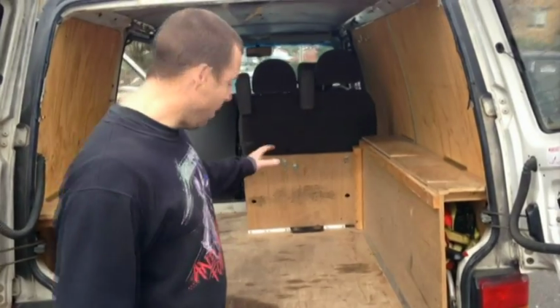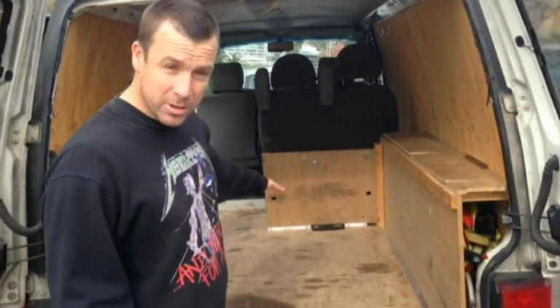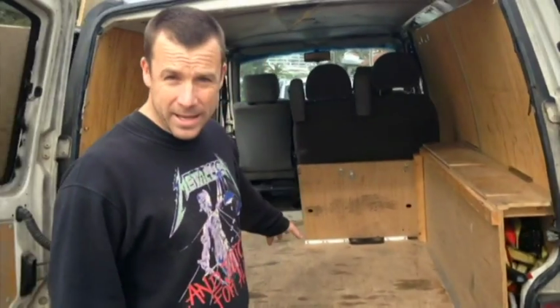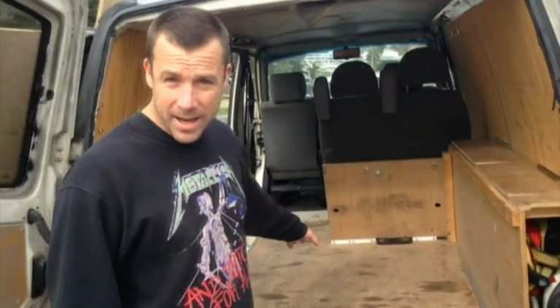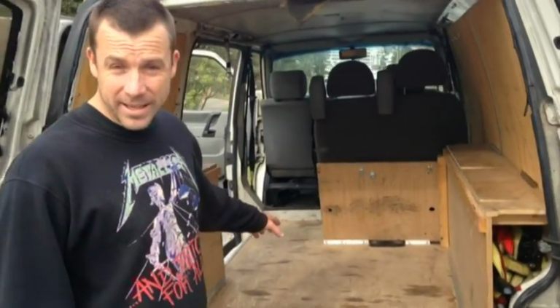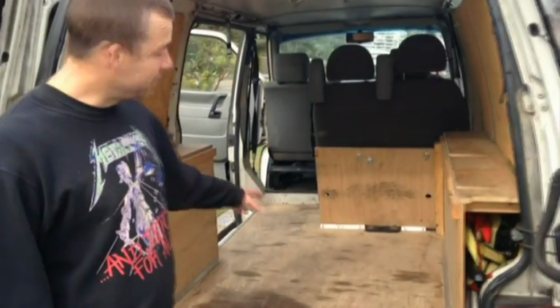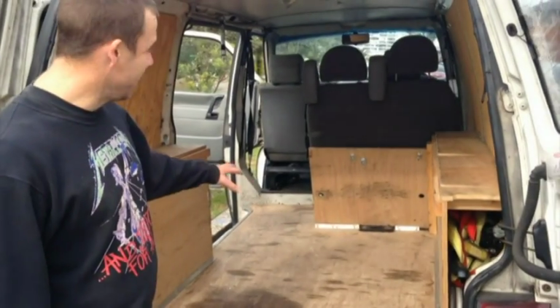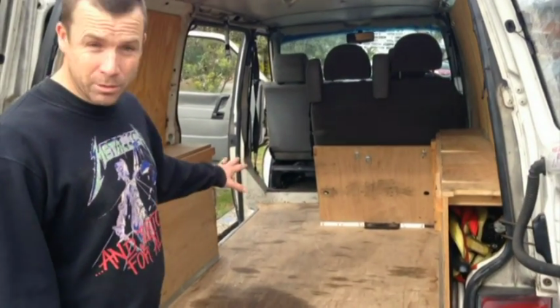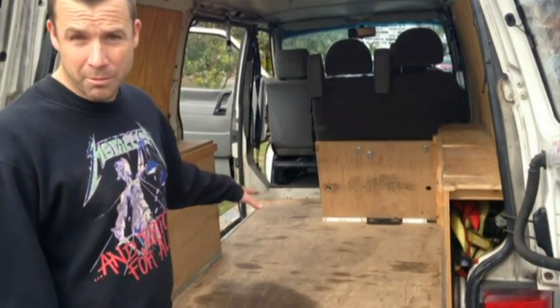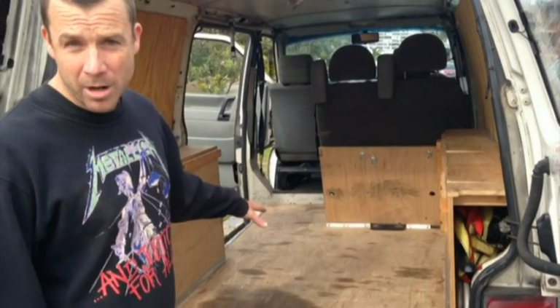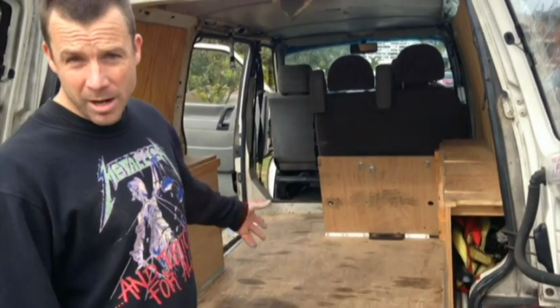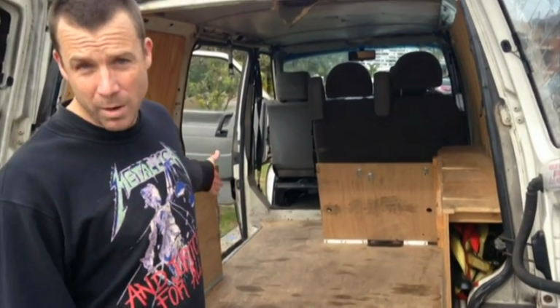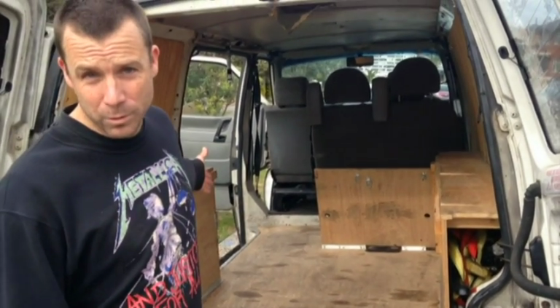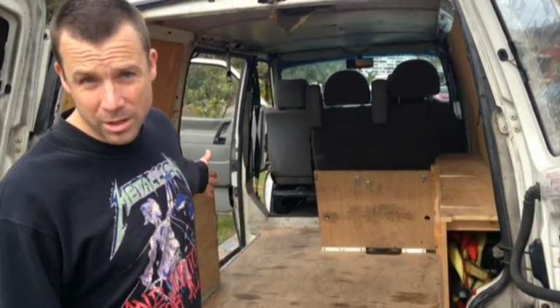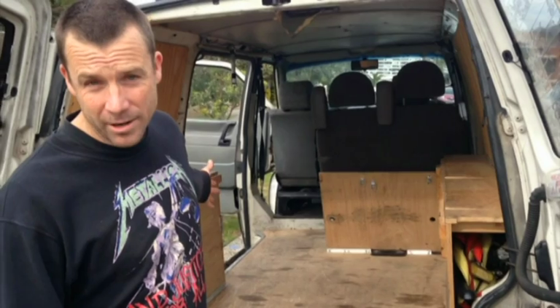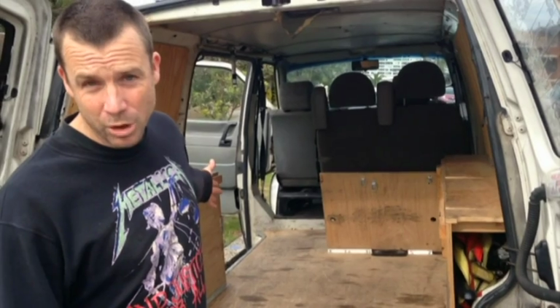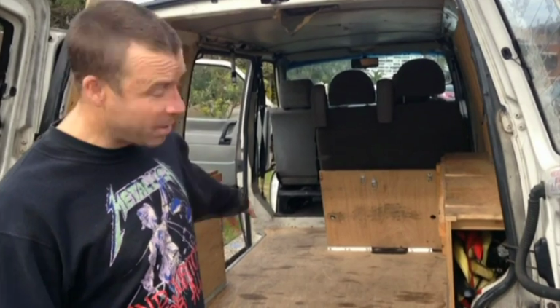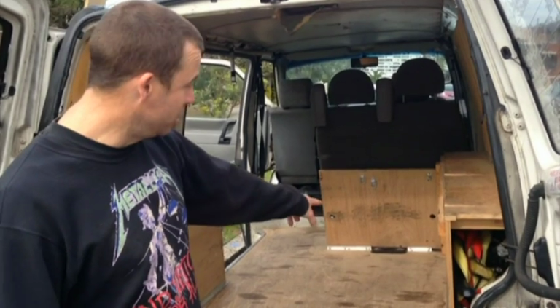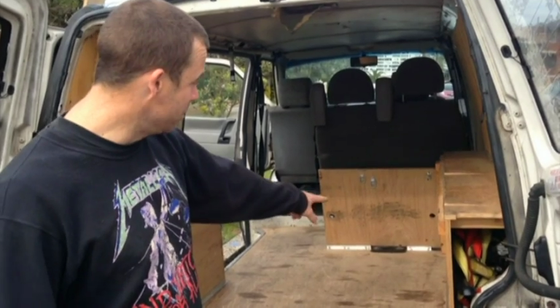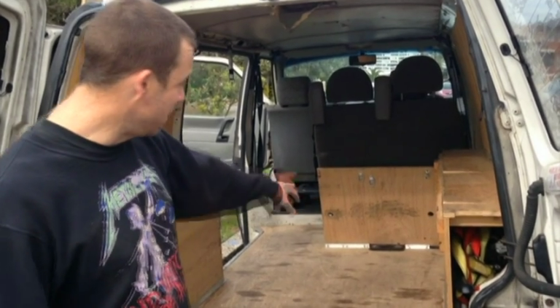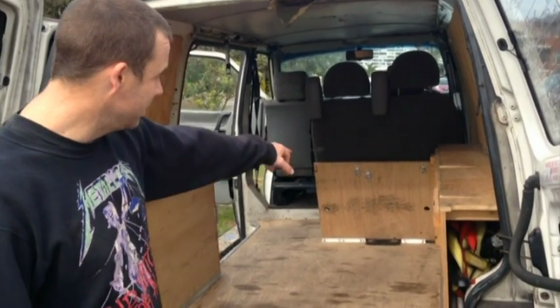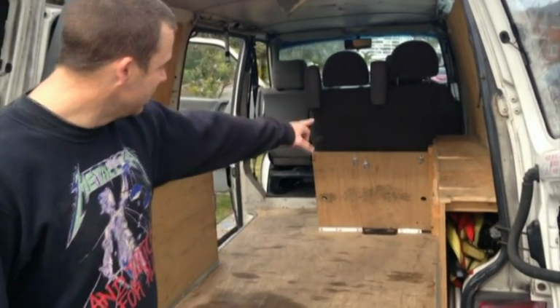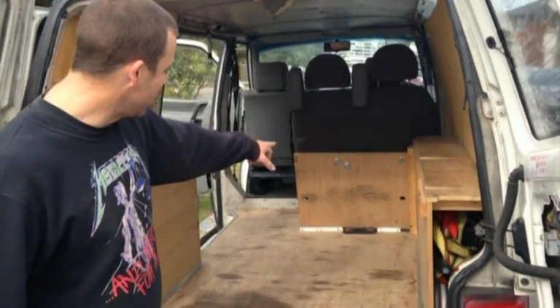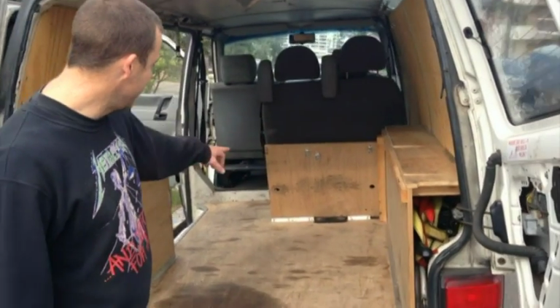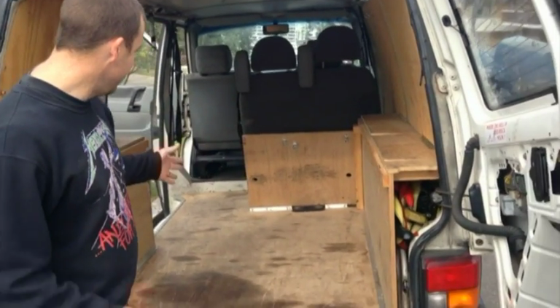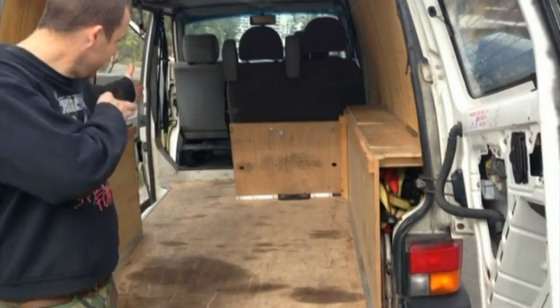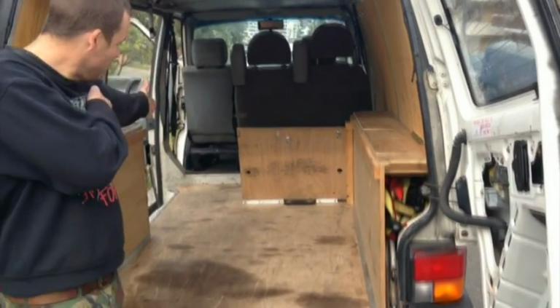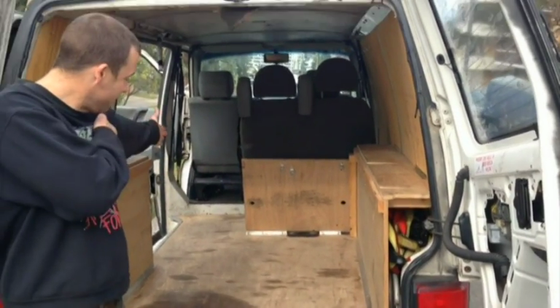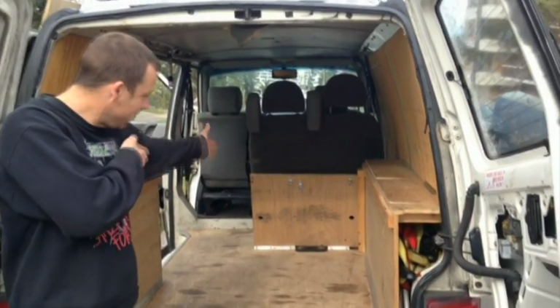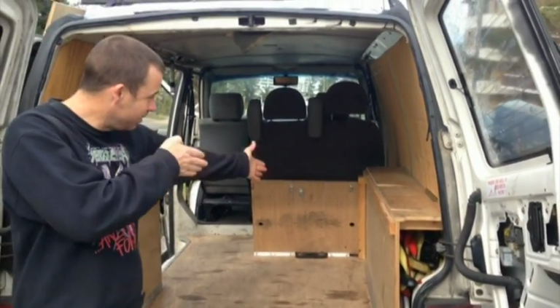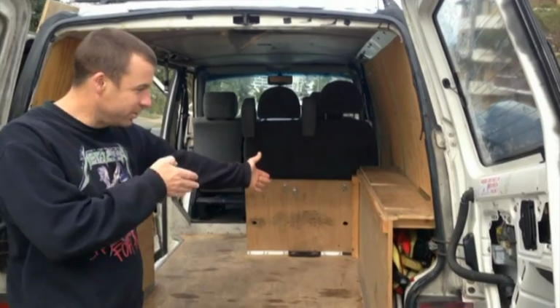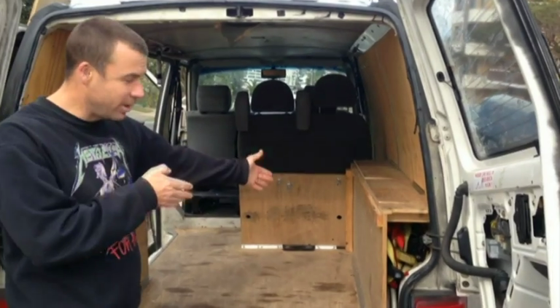I've got this back of this car set up so we can handle three motorbikes — one full size adult dirt bike and two children's bikes. They tie down here, here and here — one at the back and two through the sides.